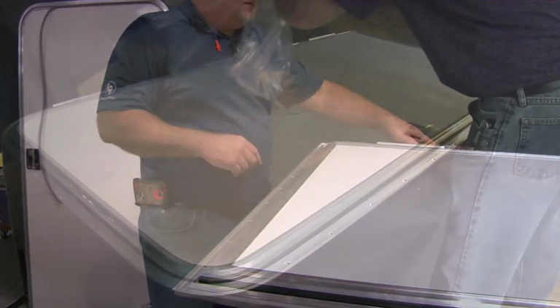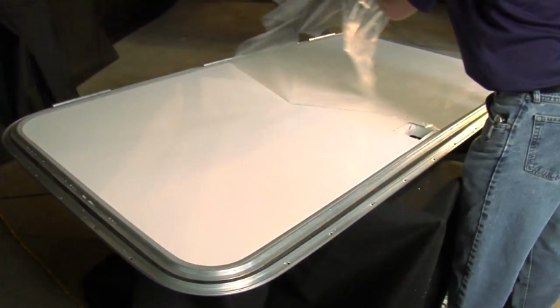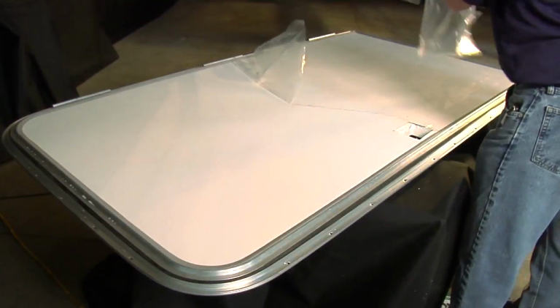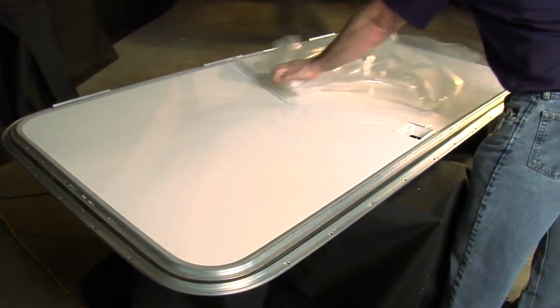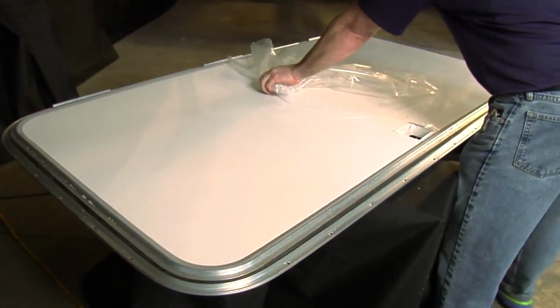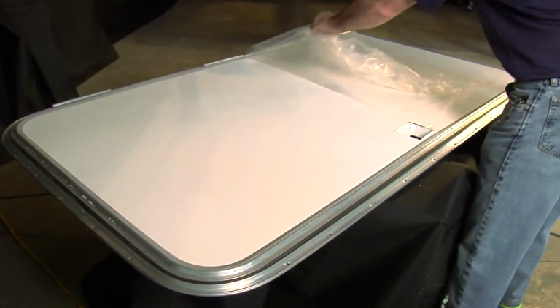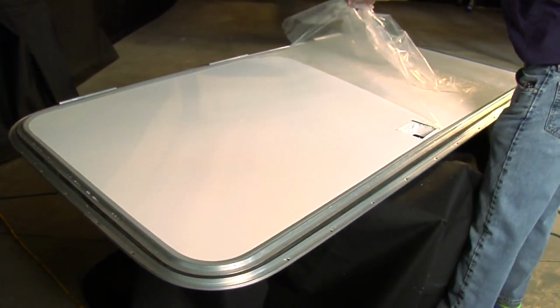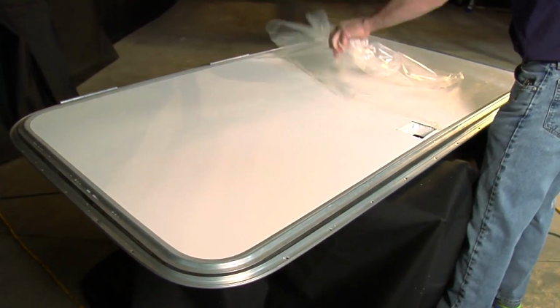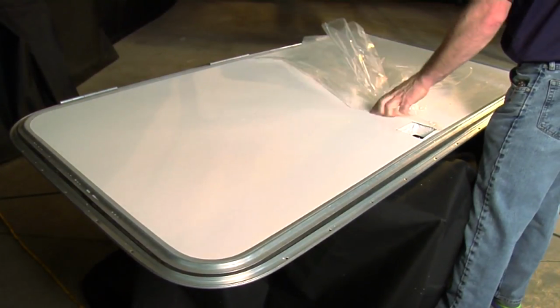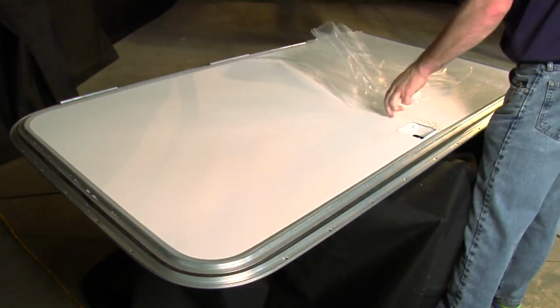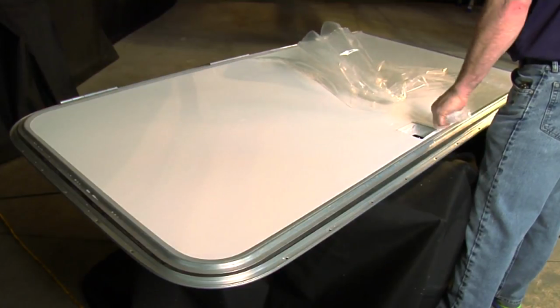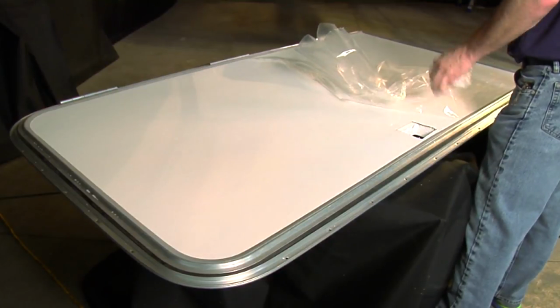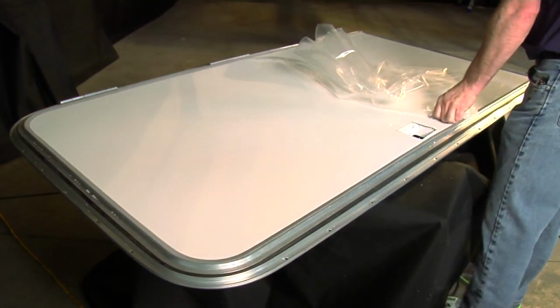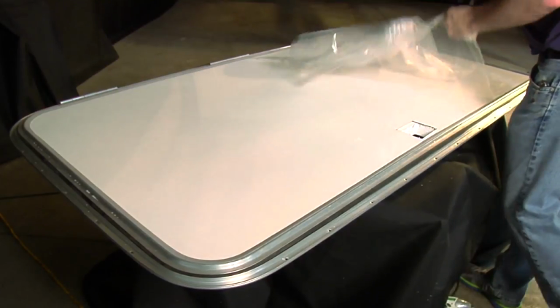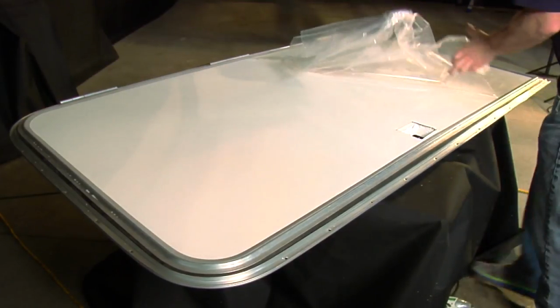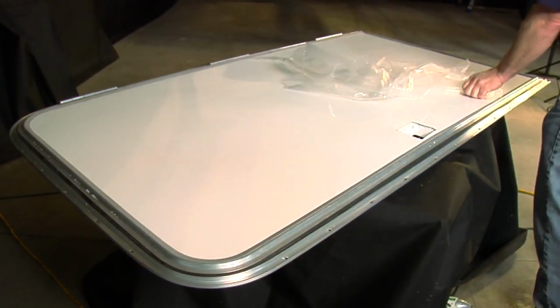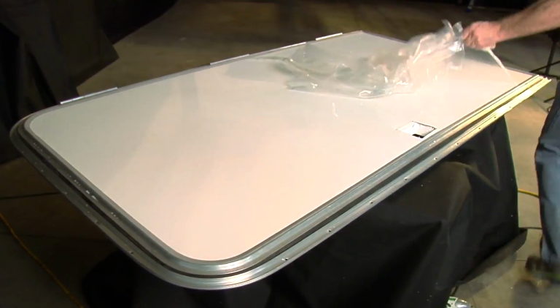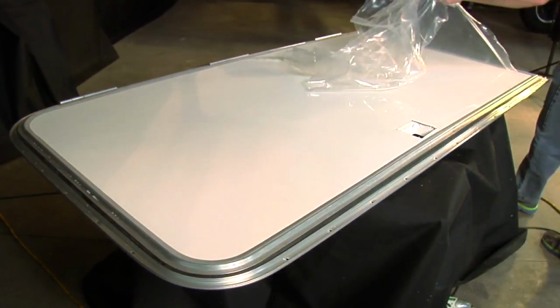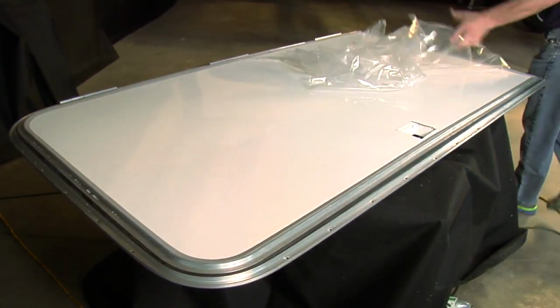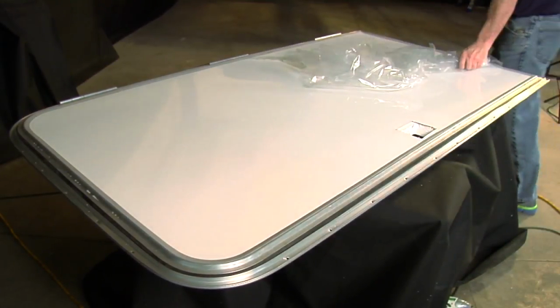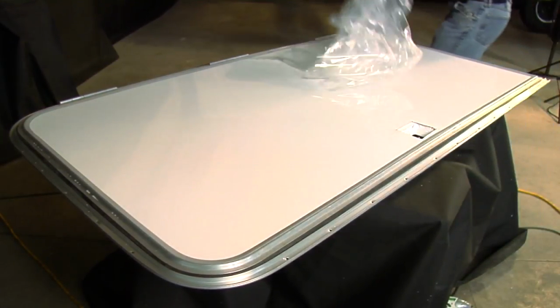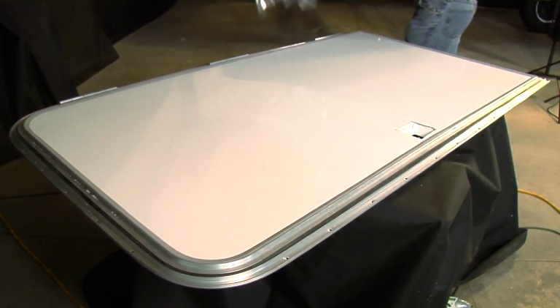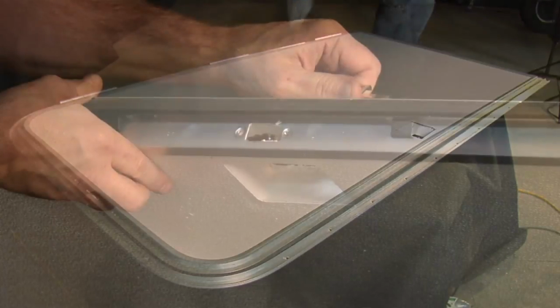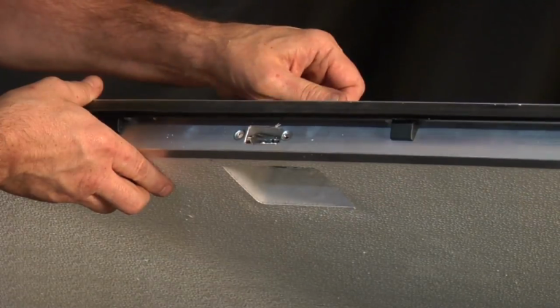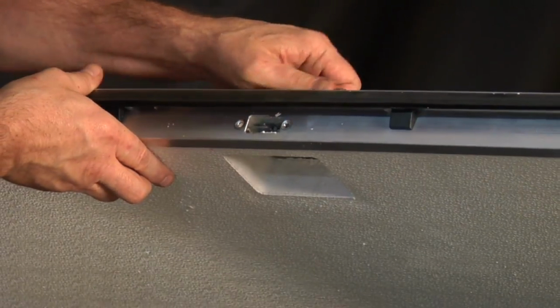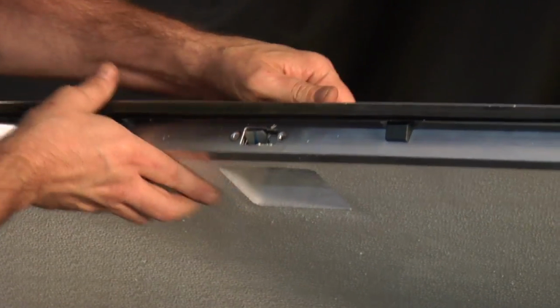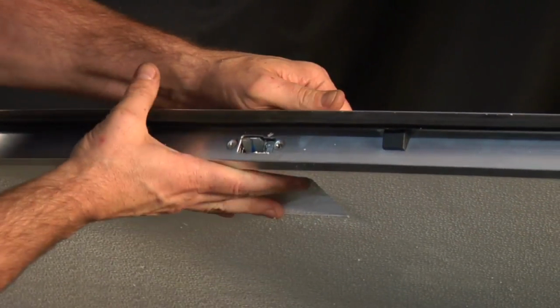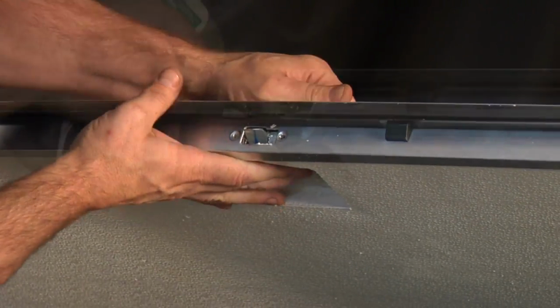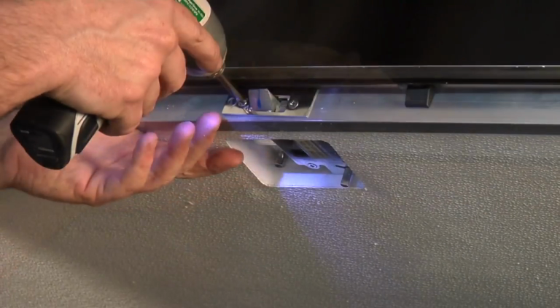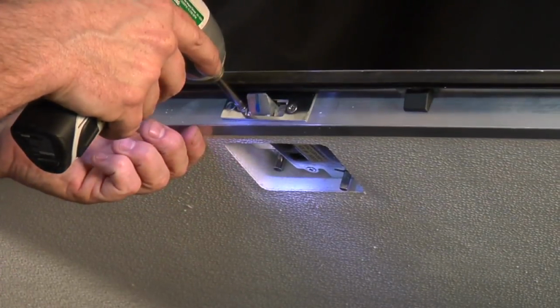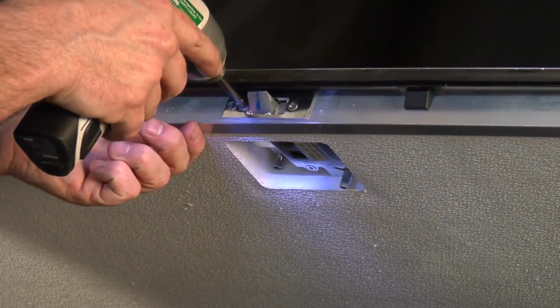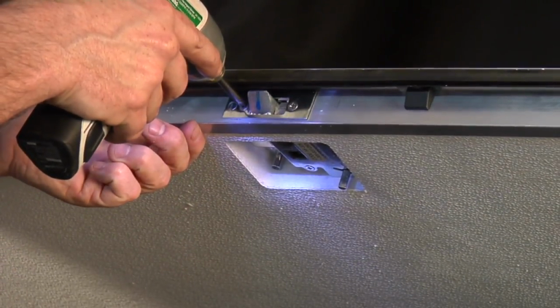Once the glazing has been inserted into the gaps along the edge of the door, you may remove all additional protective packaging and insert the pieces of the door latch to finish the installation process.